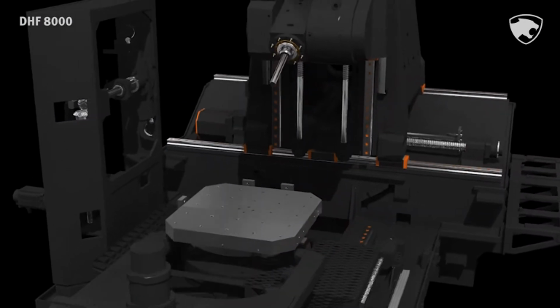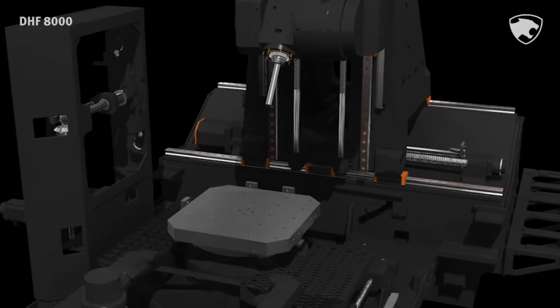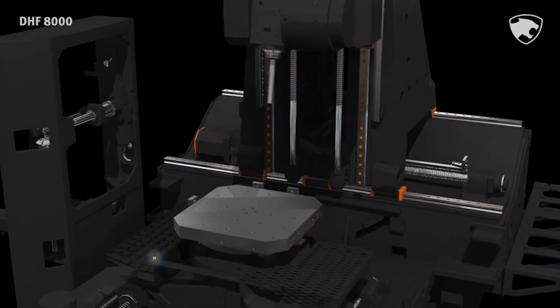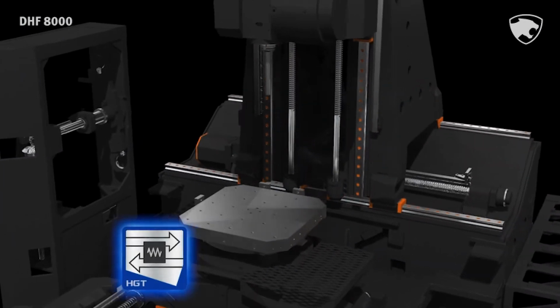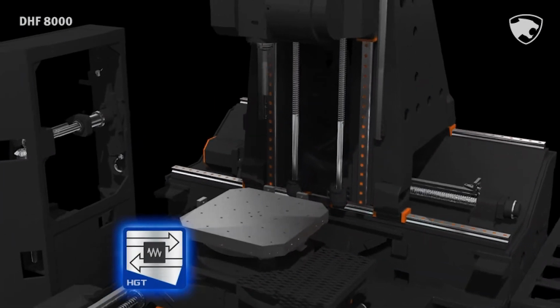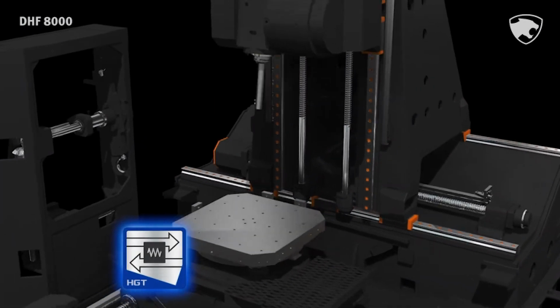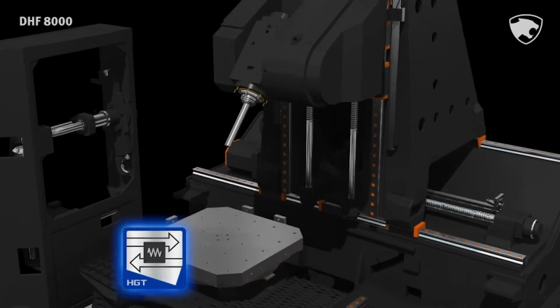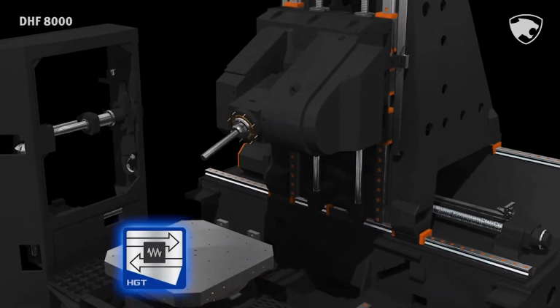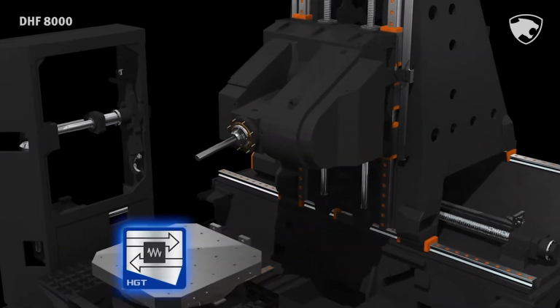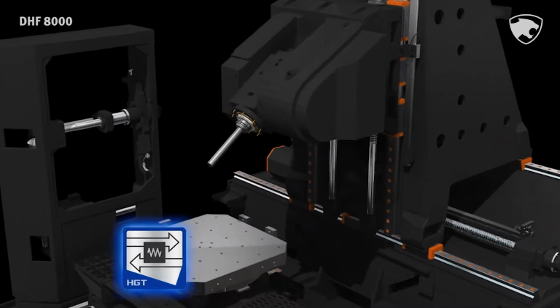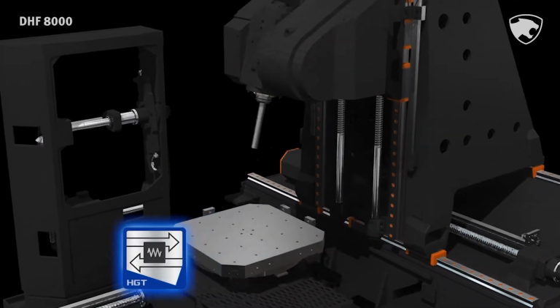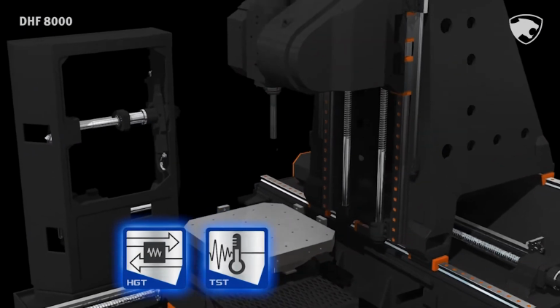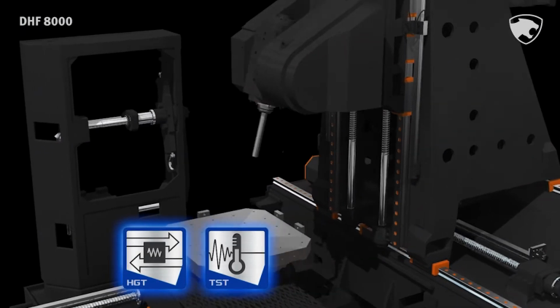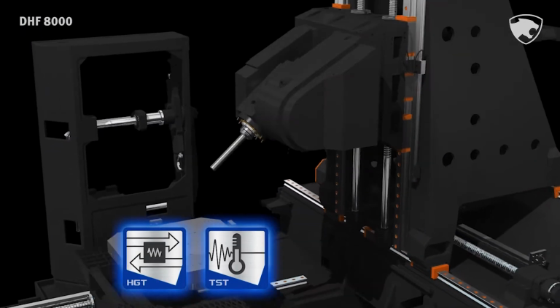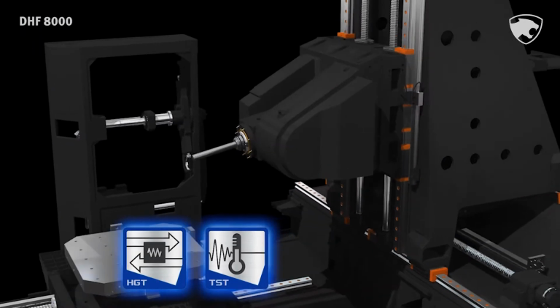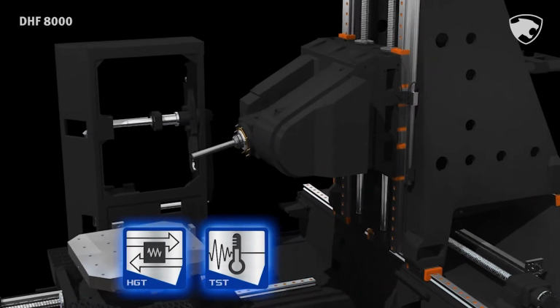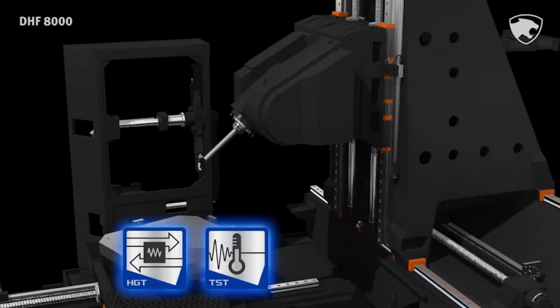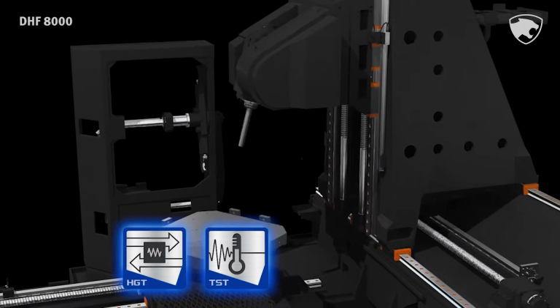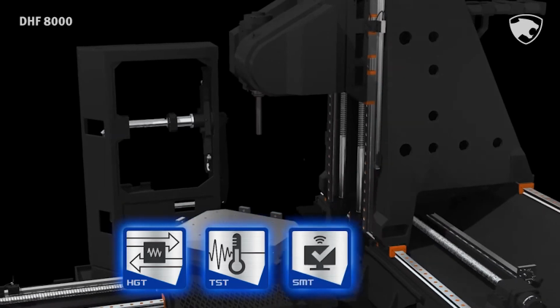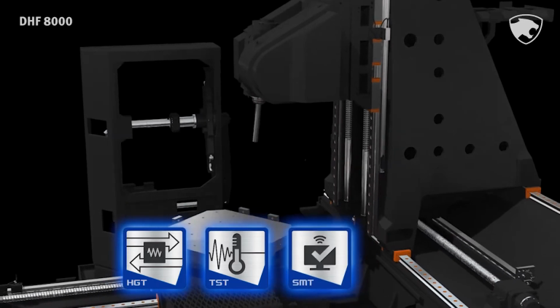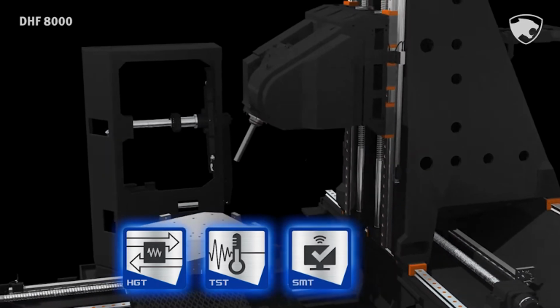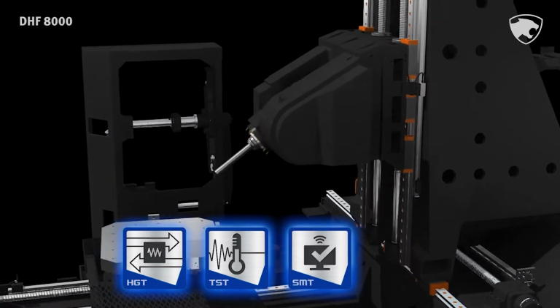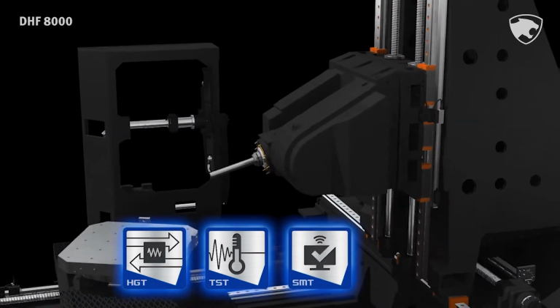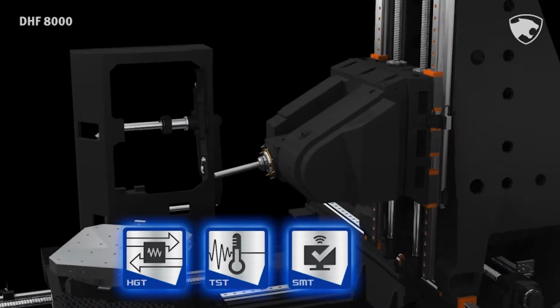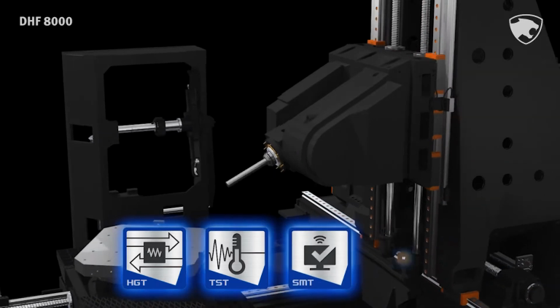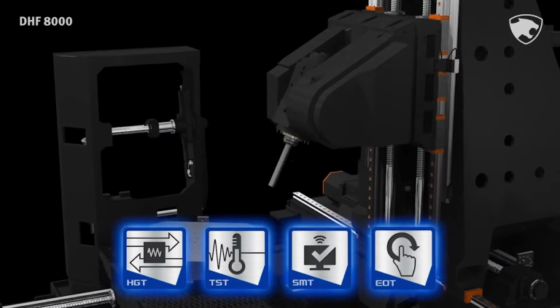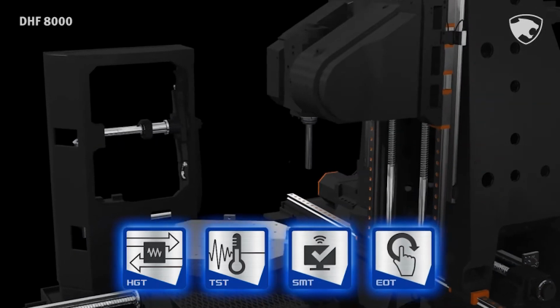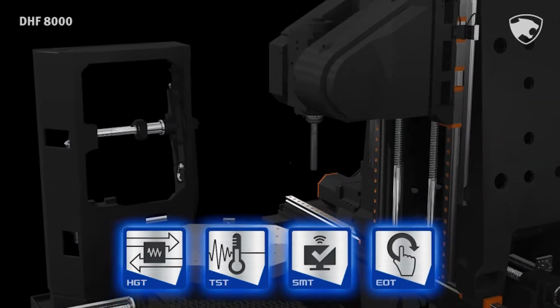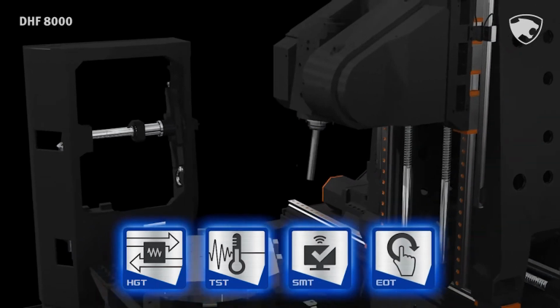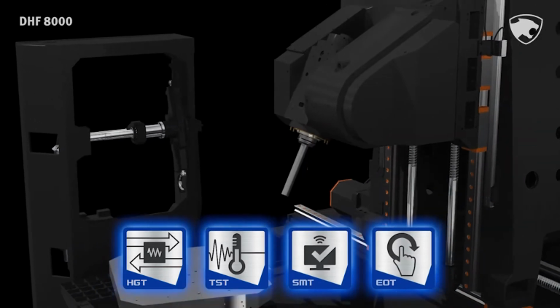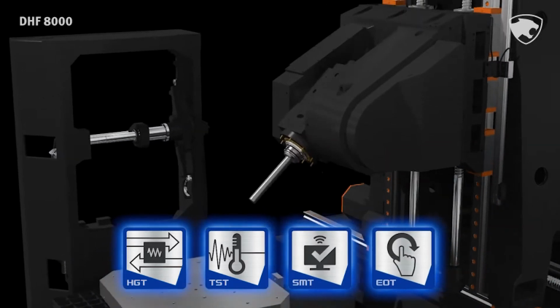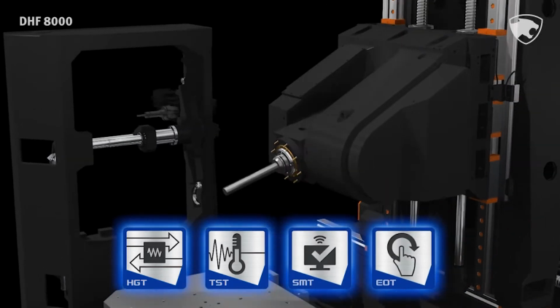Doosan's core technologies including thermal stability technology, smart monitoring technology and easy operation technology are applied.